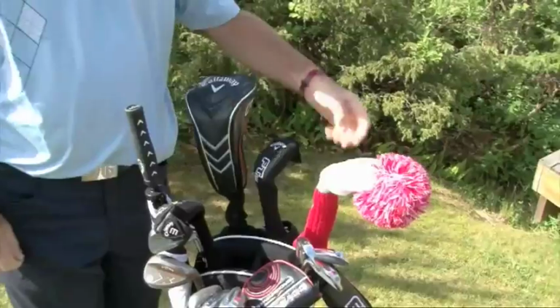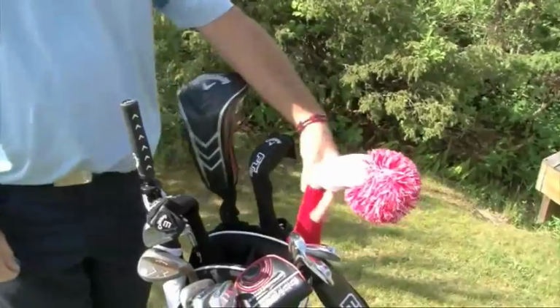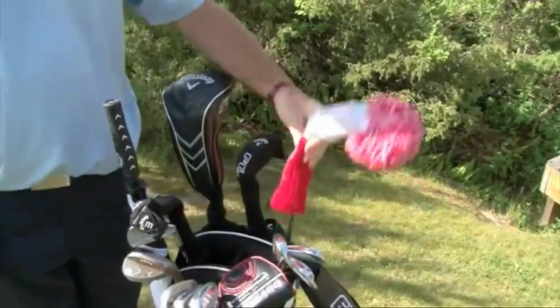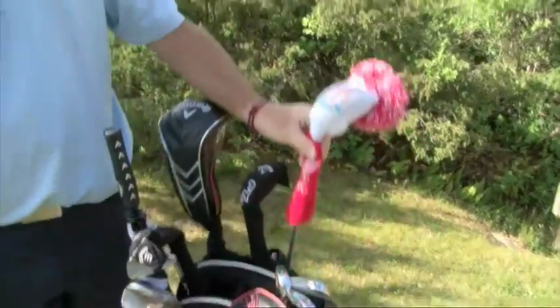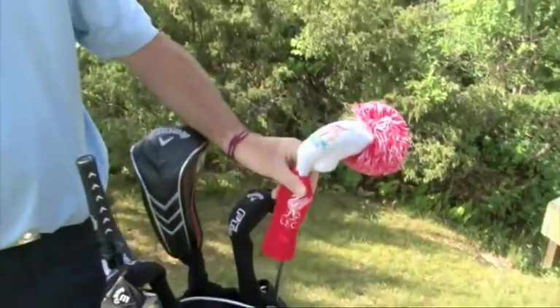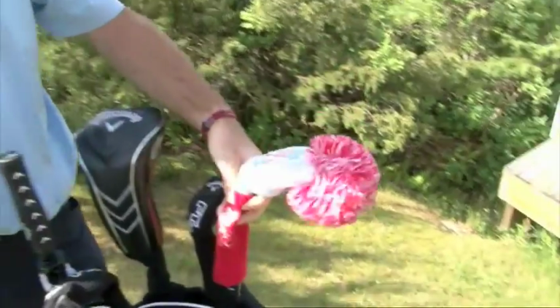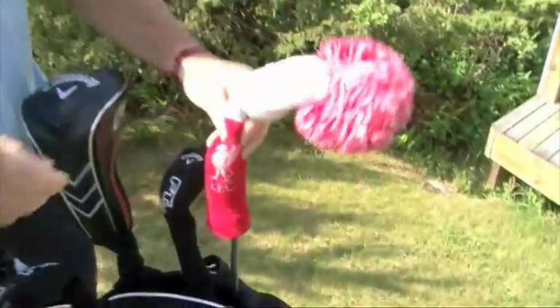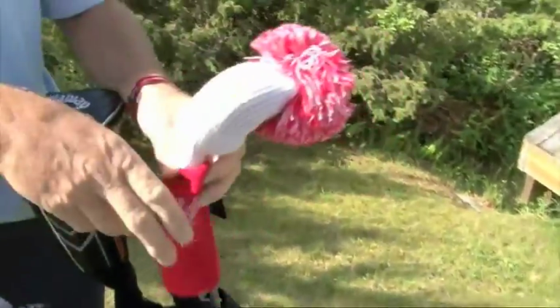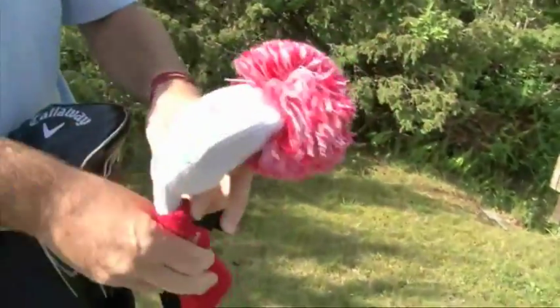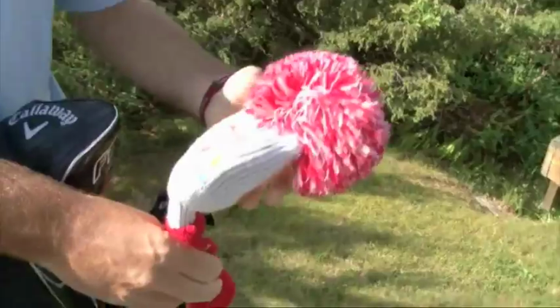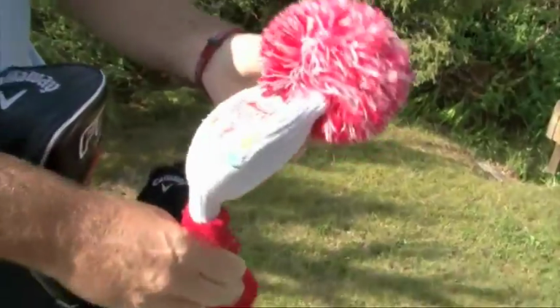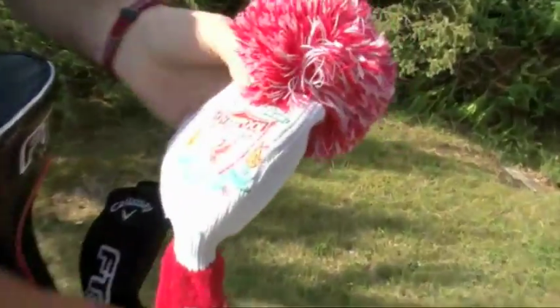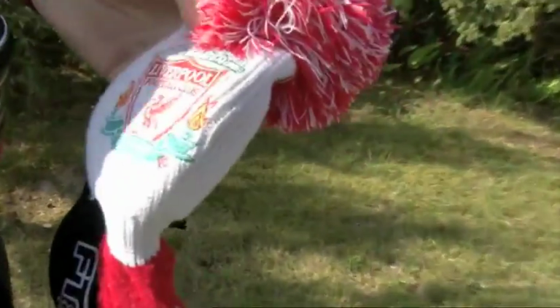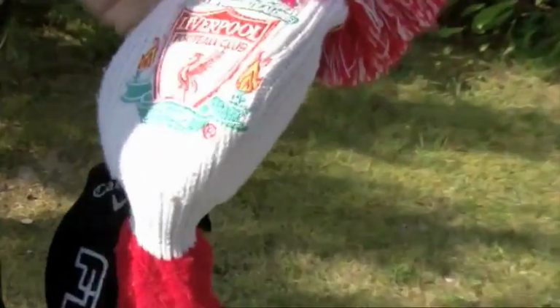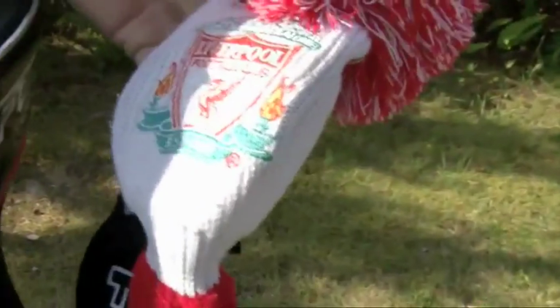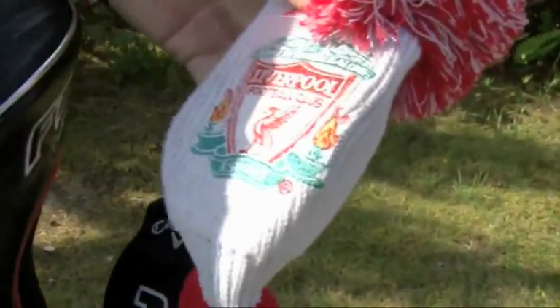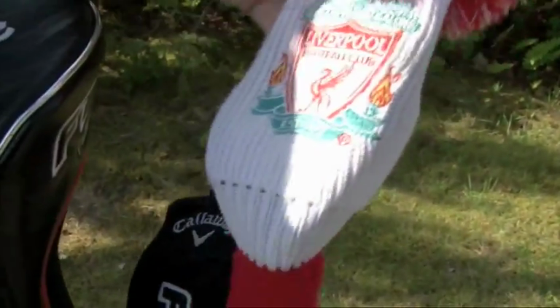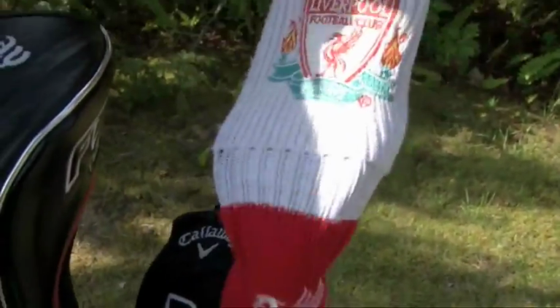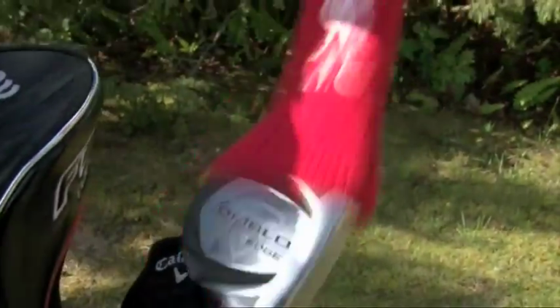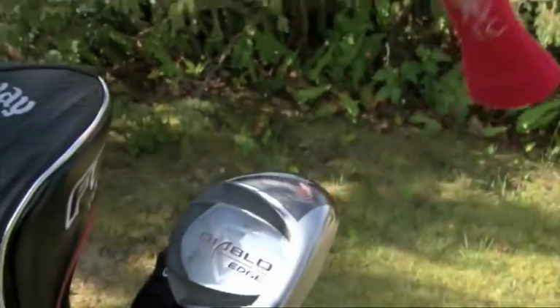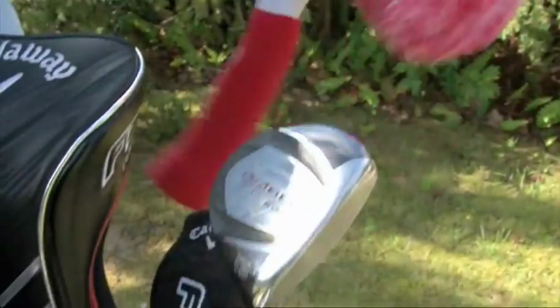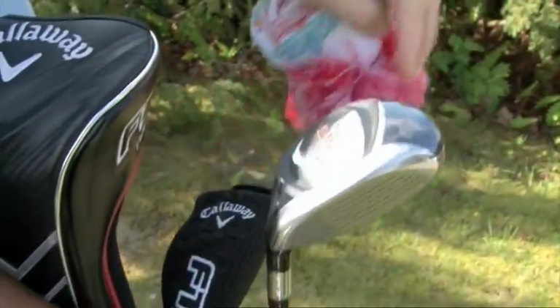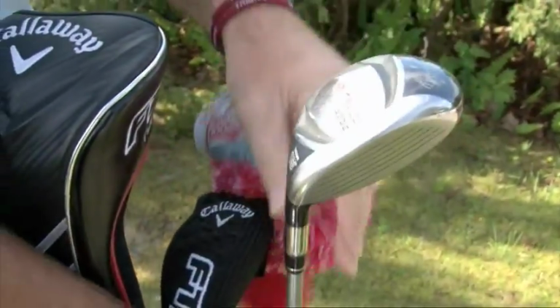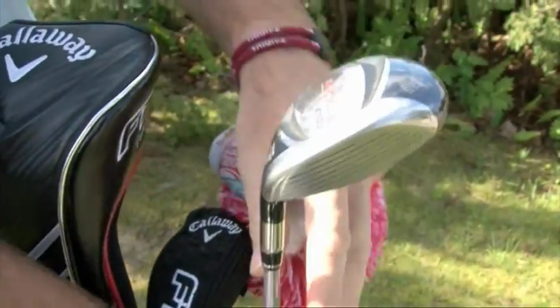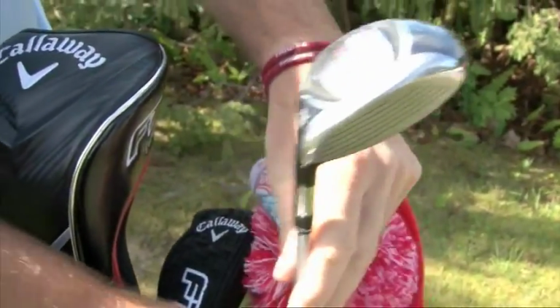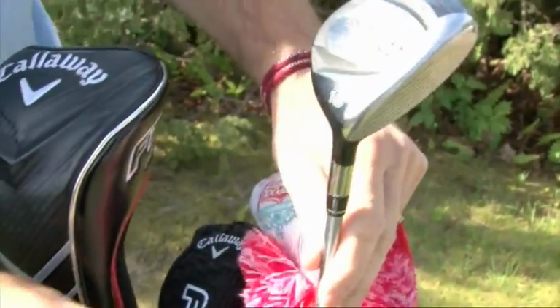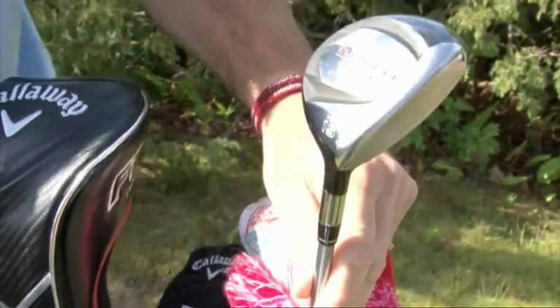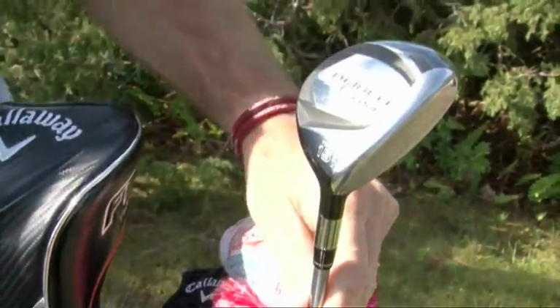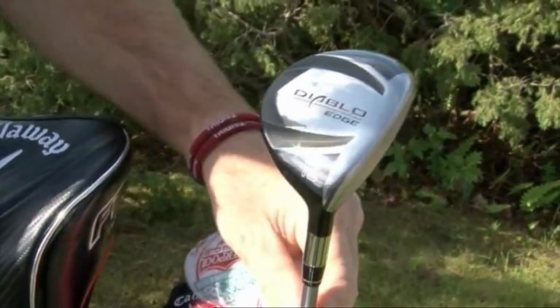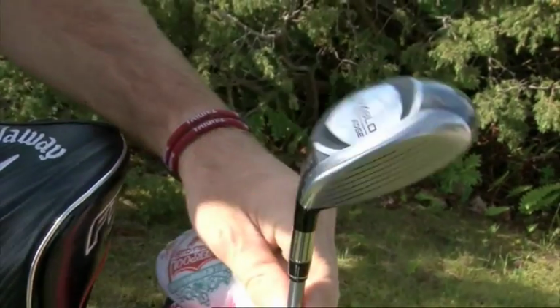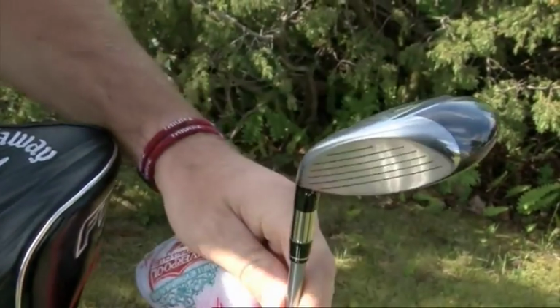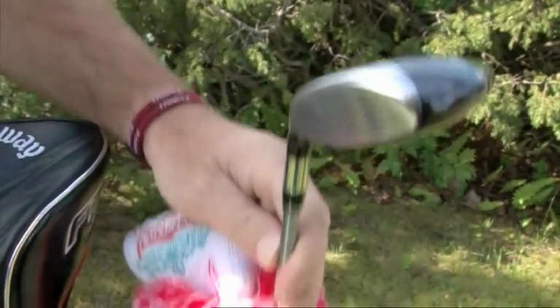My 3-wood, which has a Liverpool head cover on it — I have a Diablo Edge 15-degree 3-wood.